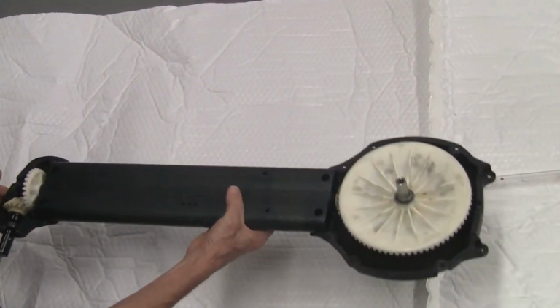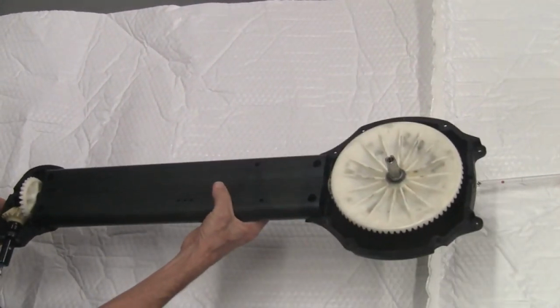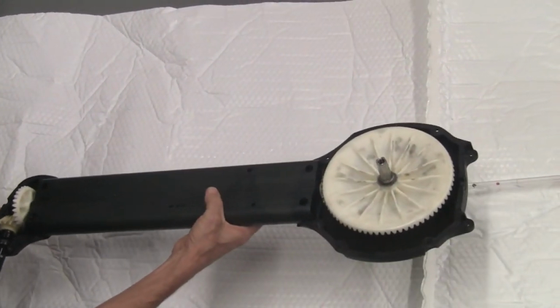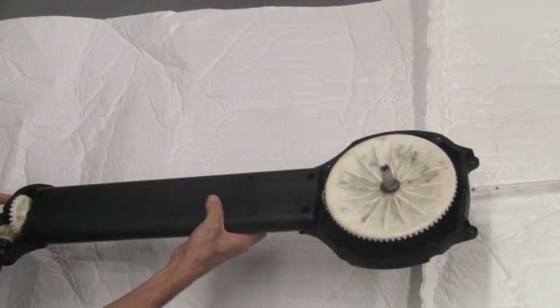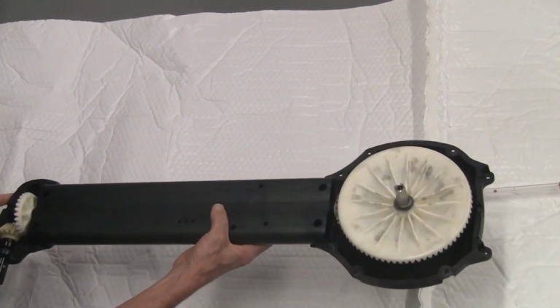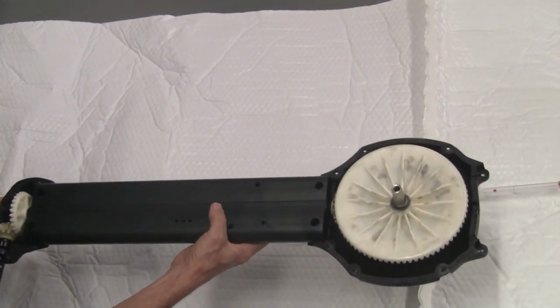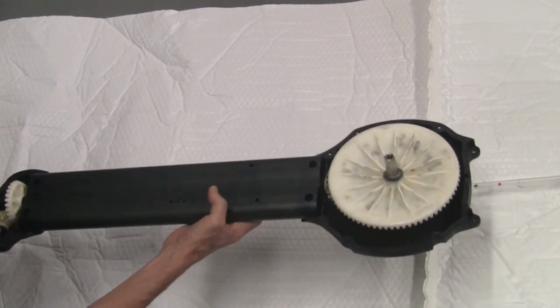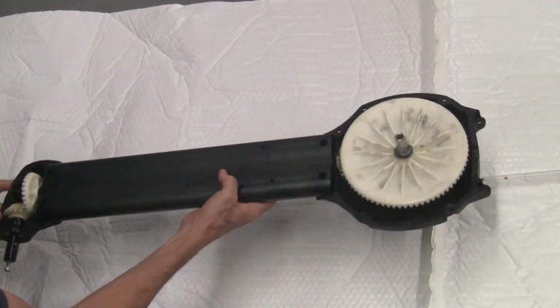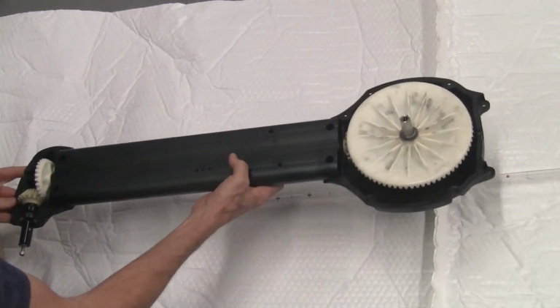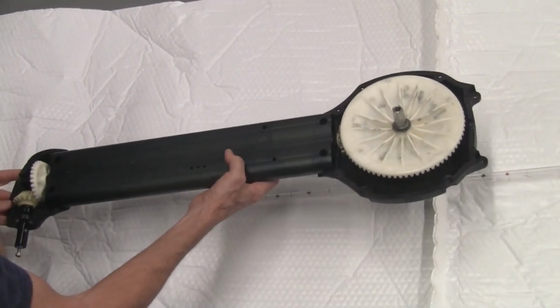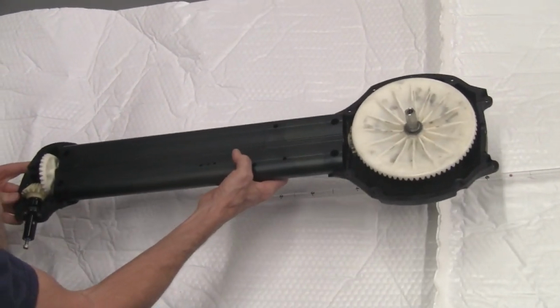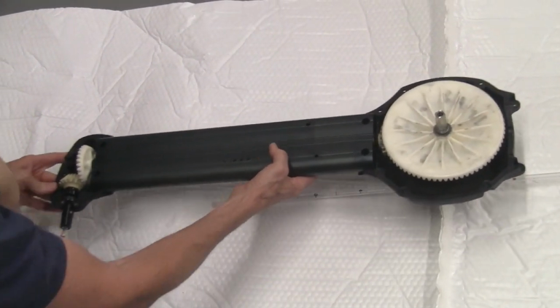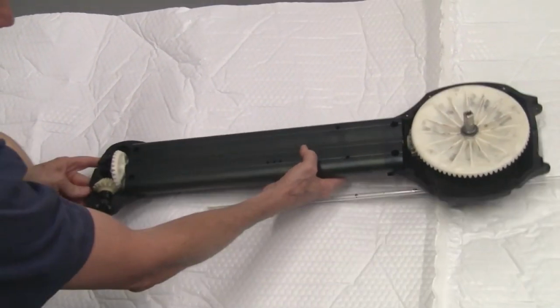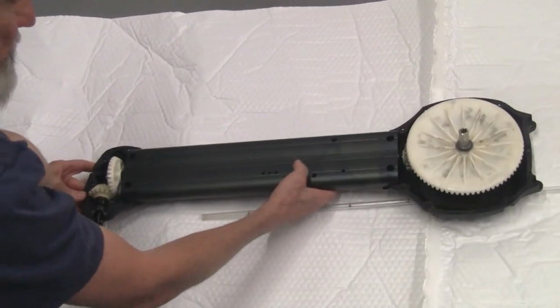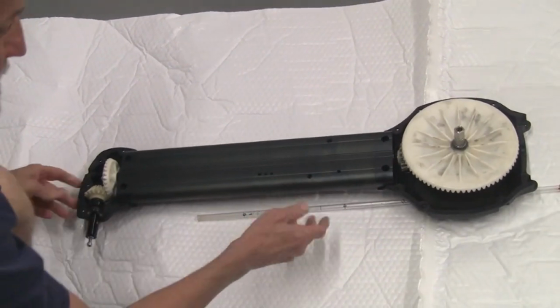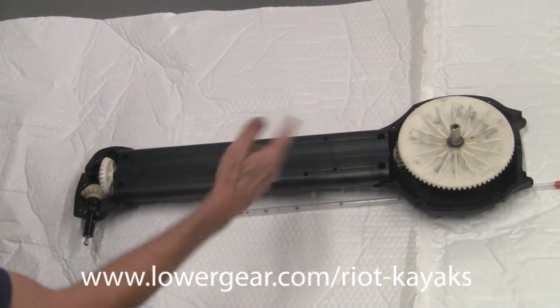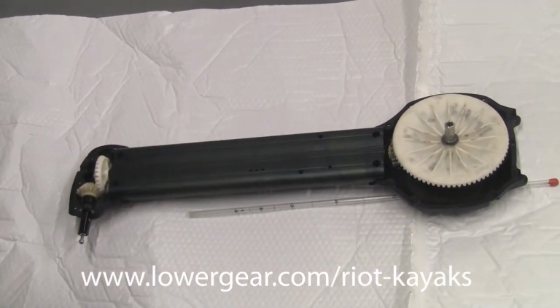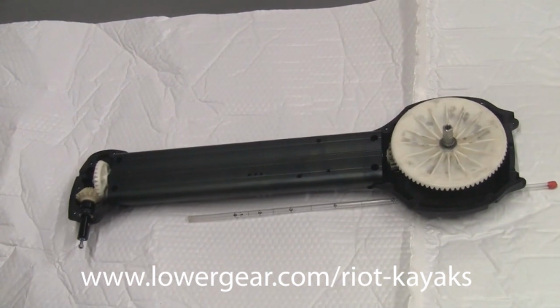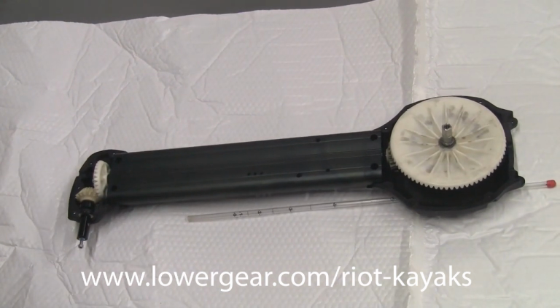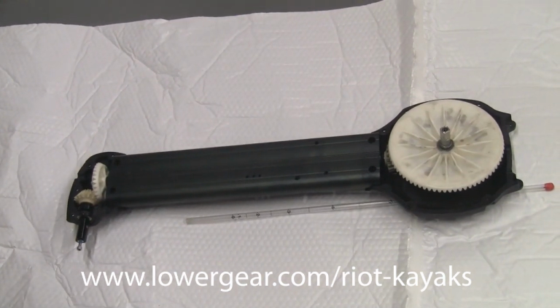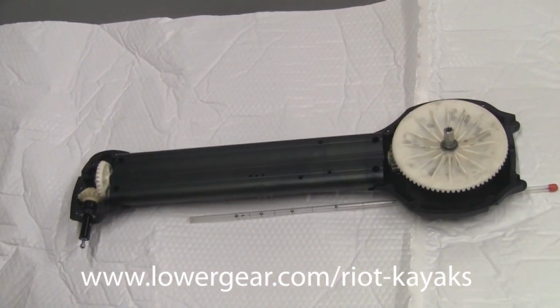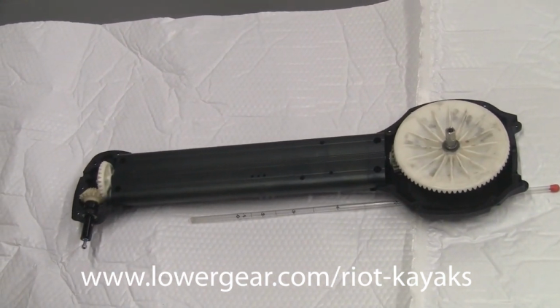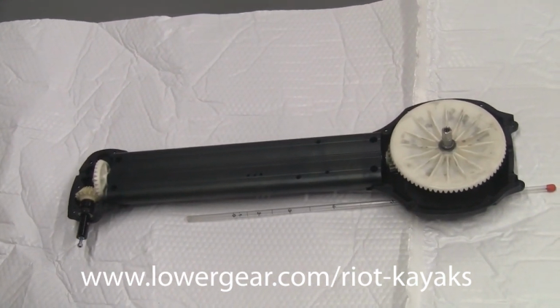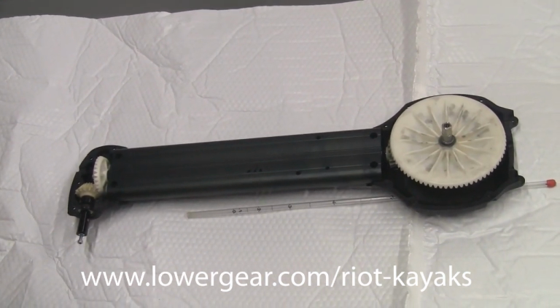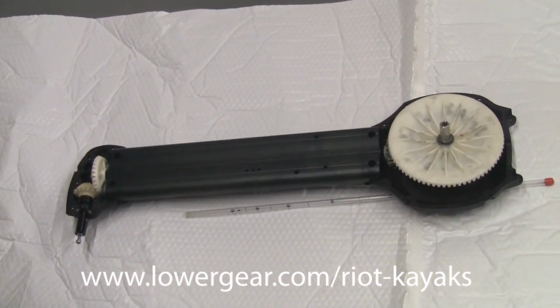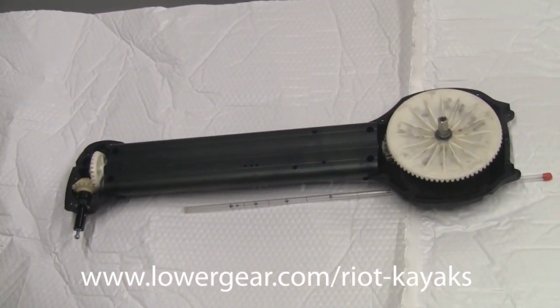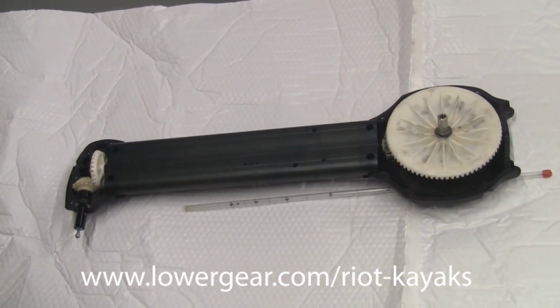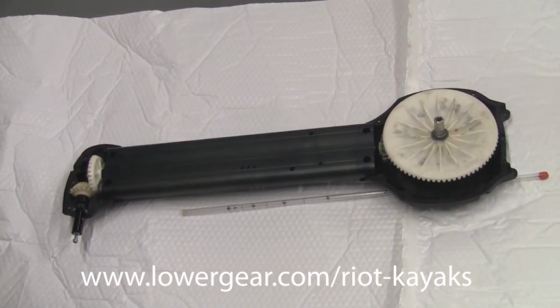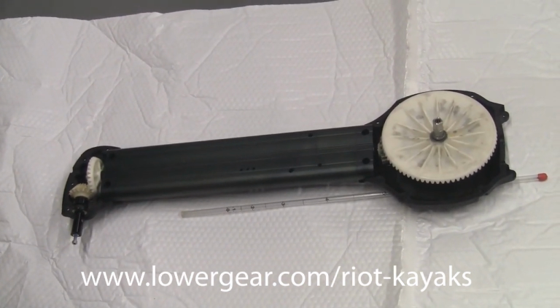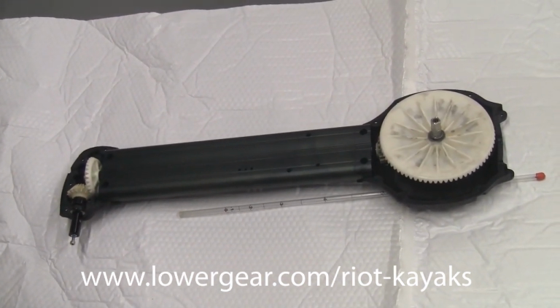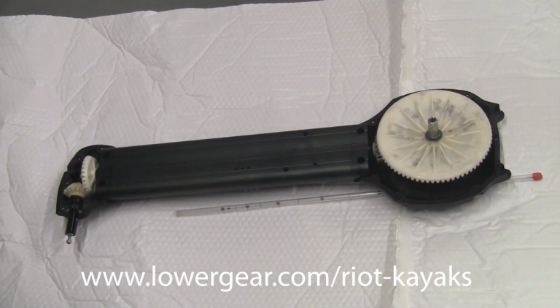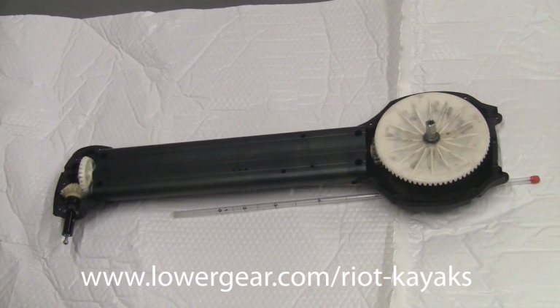There is a prorated five-year warranty on it in any event. If there's ever any issues with it, you can just bring it back to us and we'll get it fixed up and get you back out on the water.